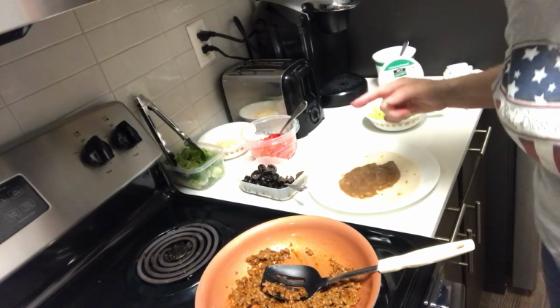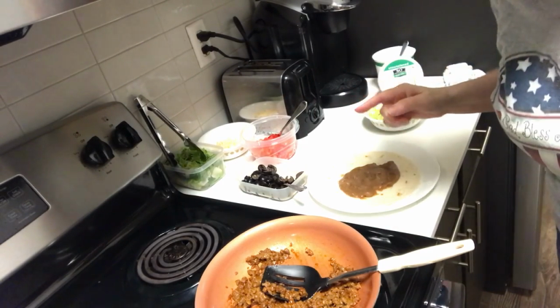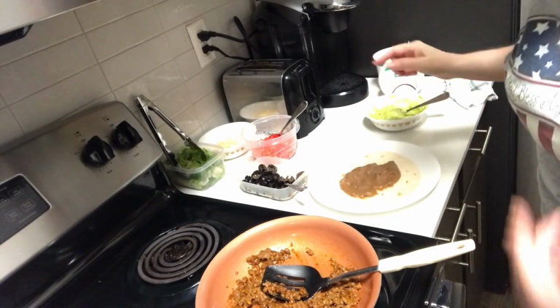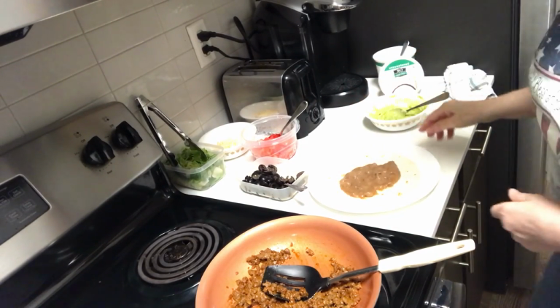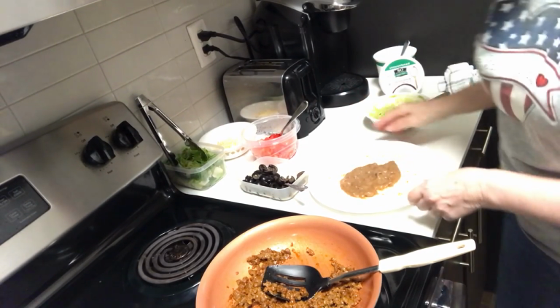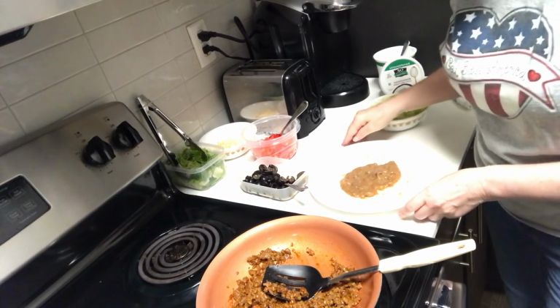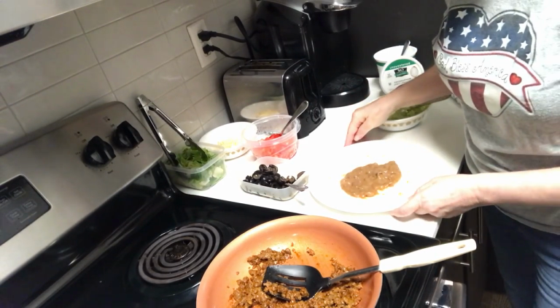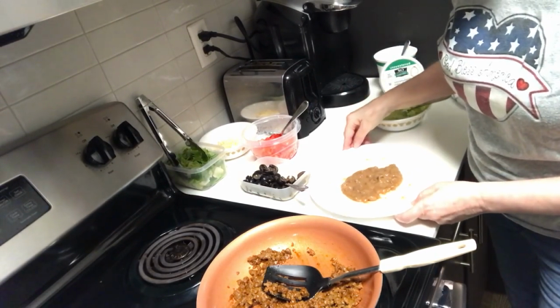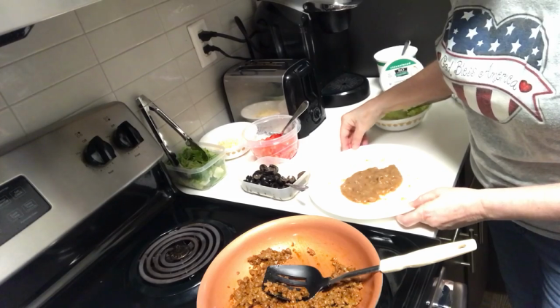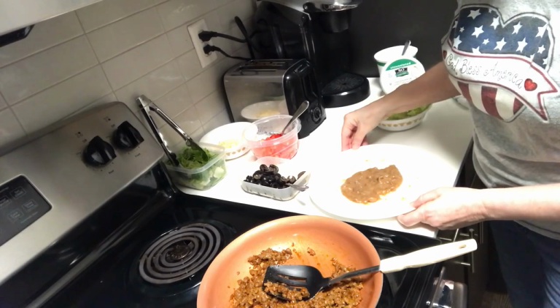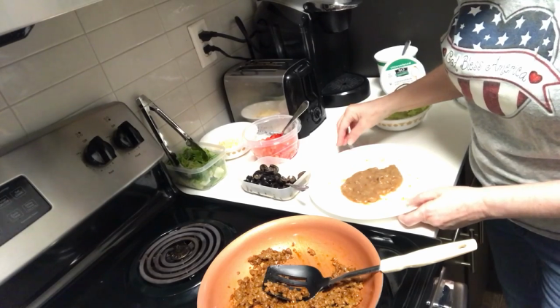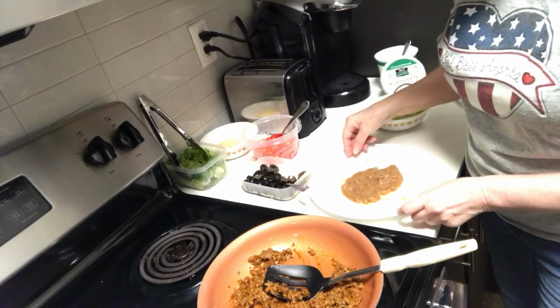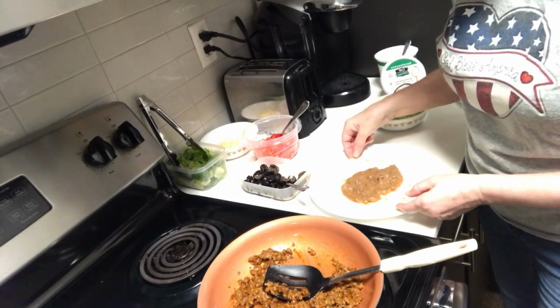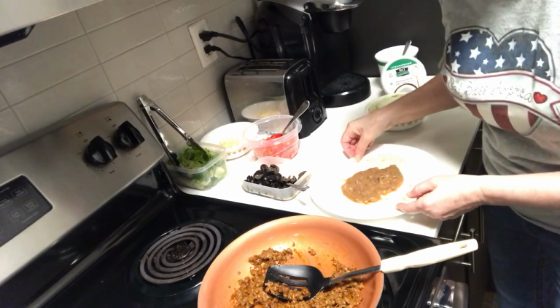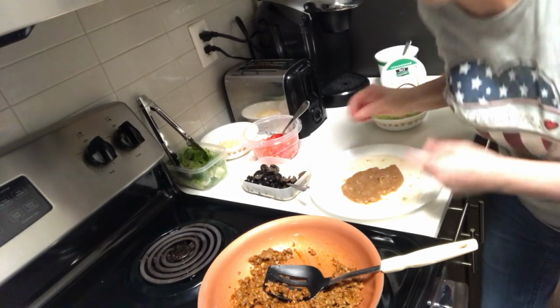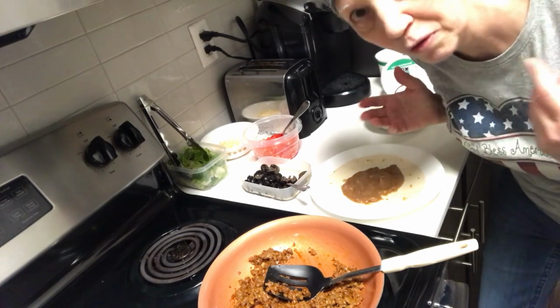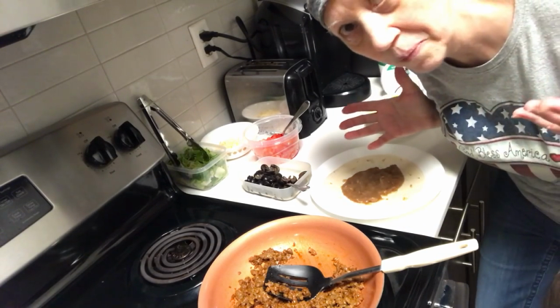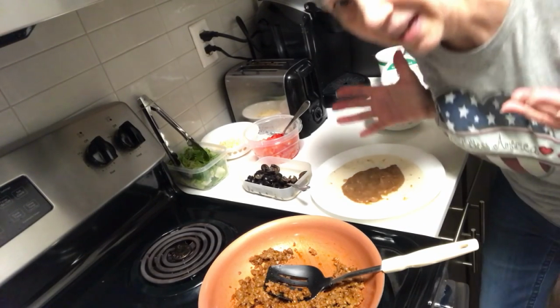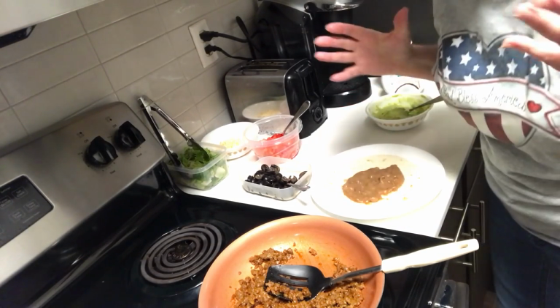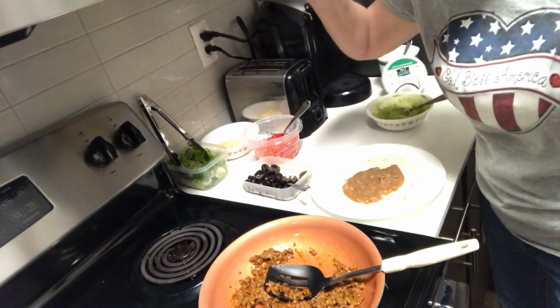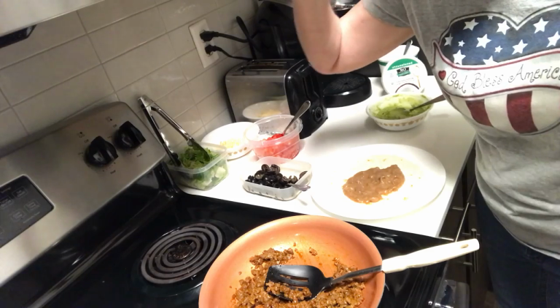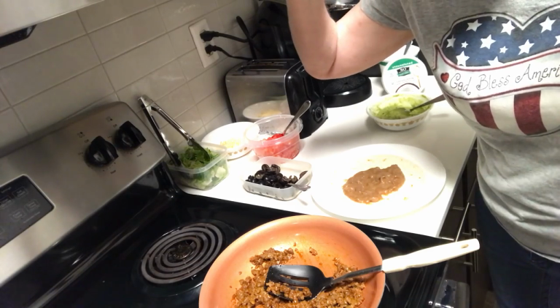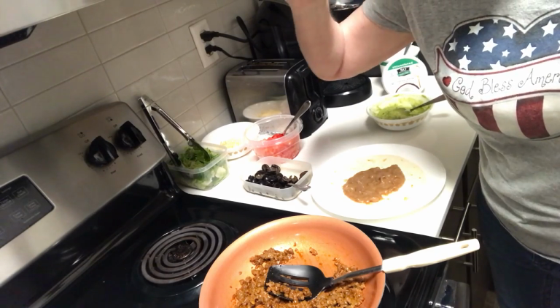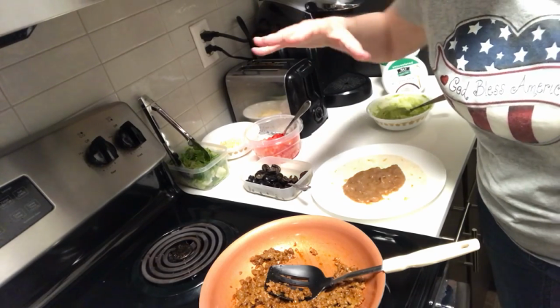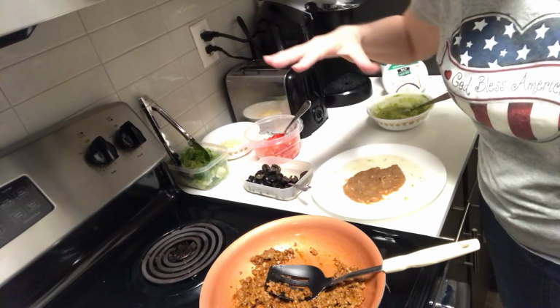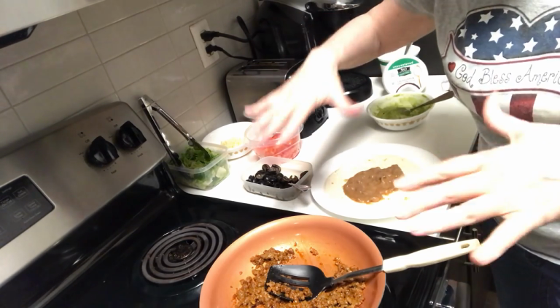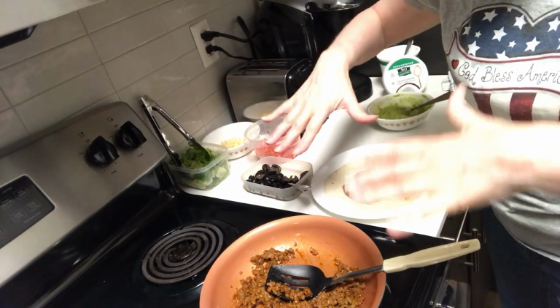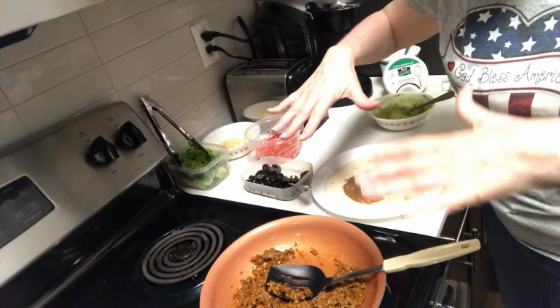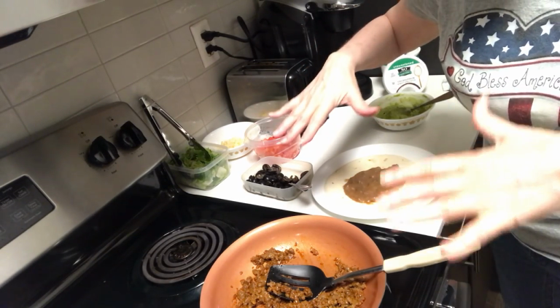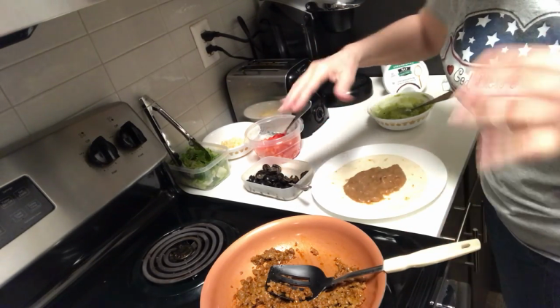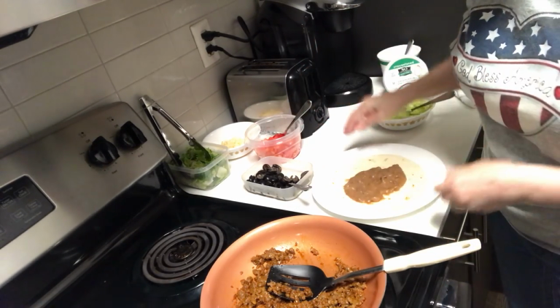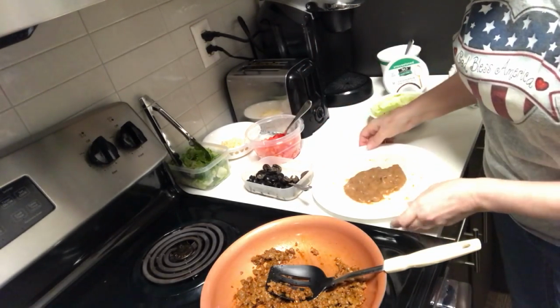Hi, it's Naomi with the Naomi Butler Show, and I'm showing you a plant-based taco burrito. The light is bright here in the kitchen, so I'm trying to make it a little less bright.